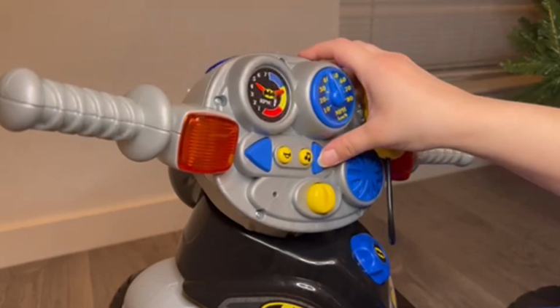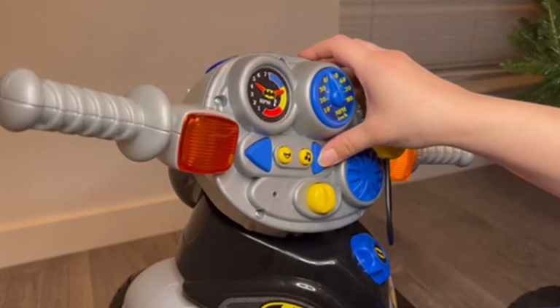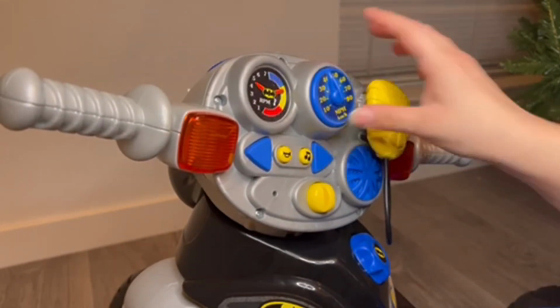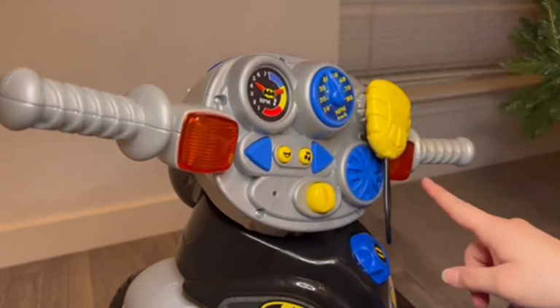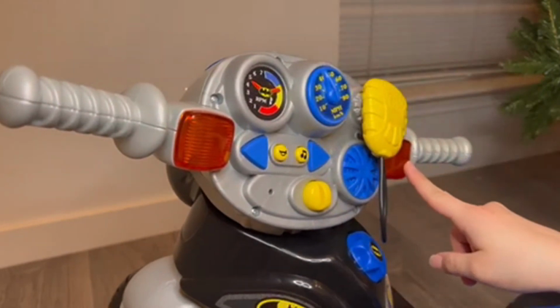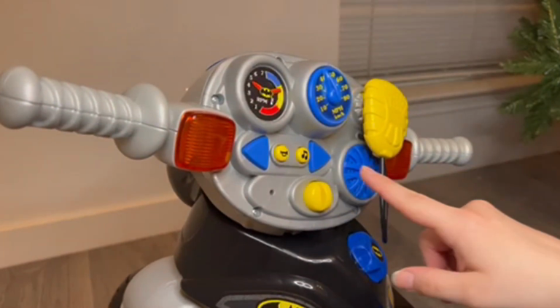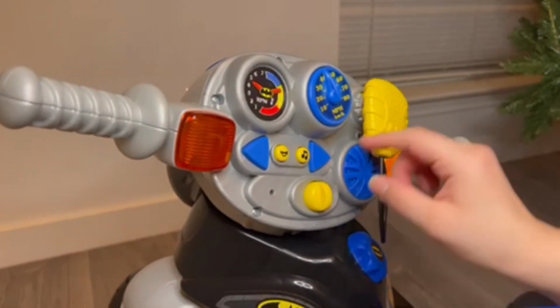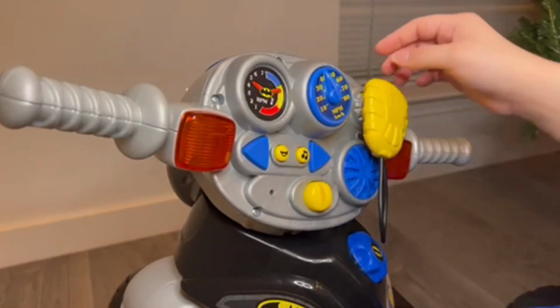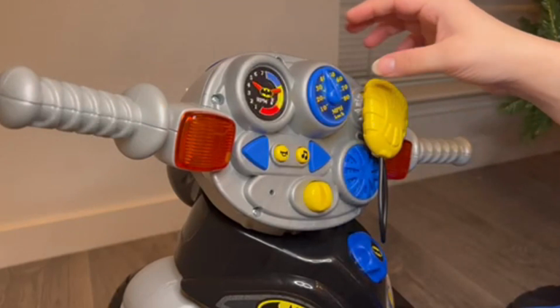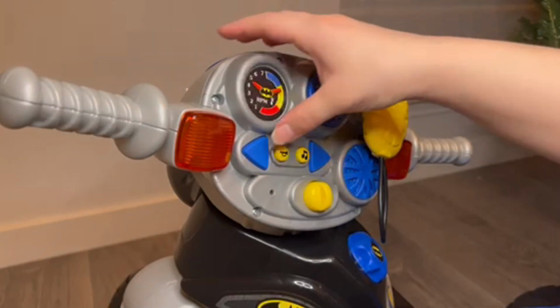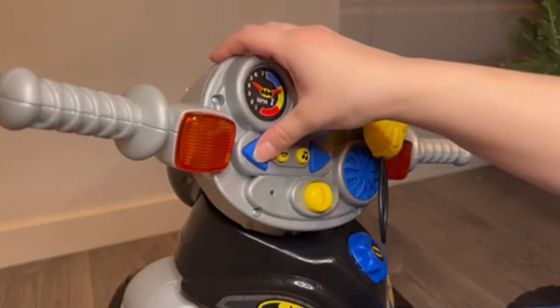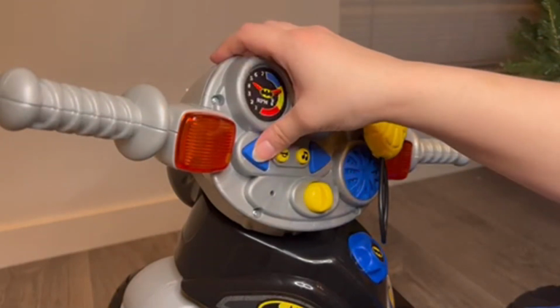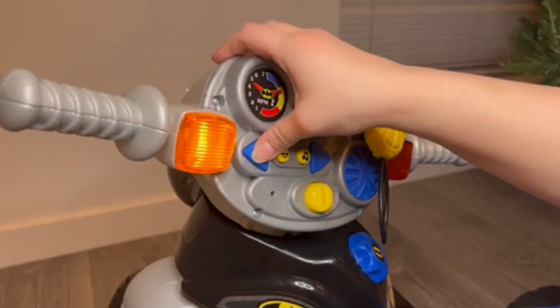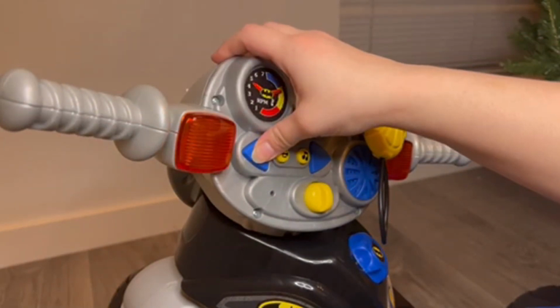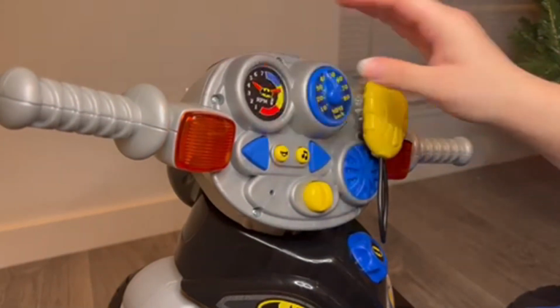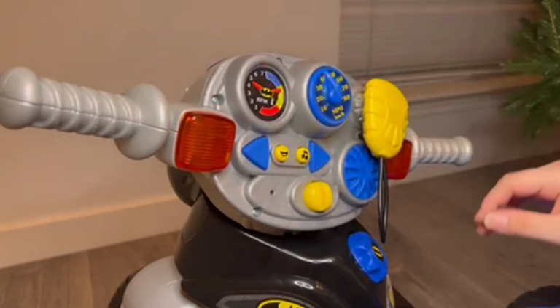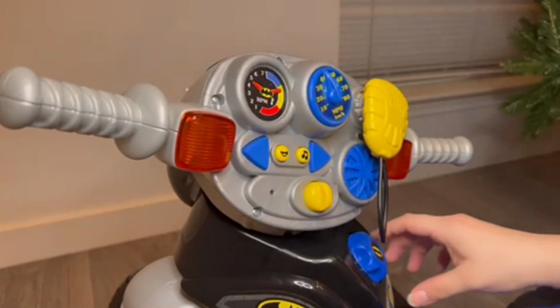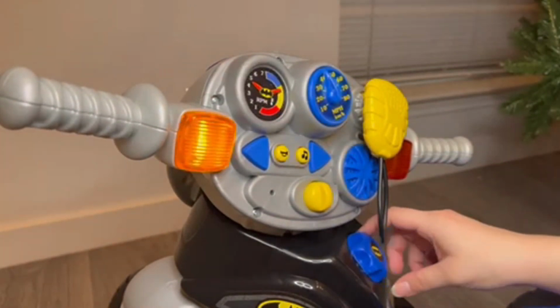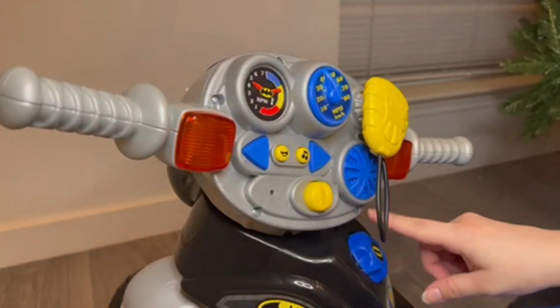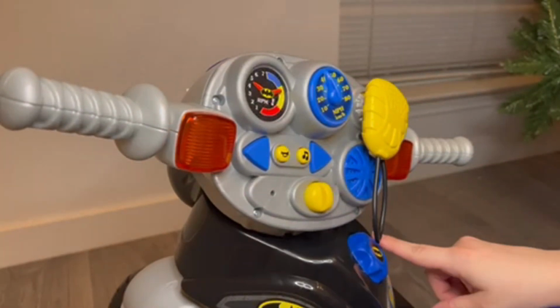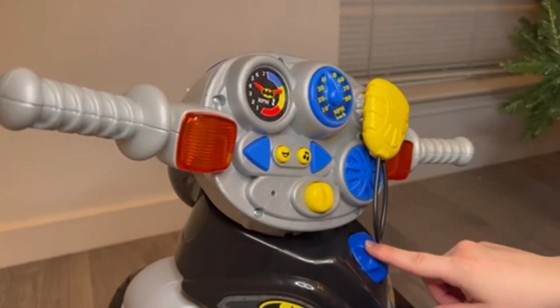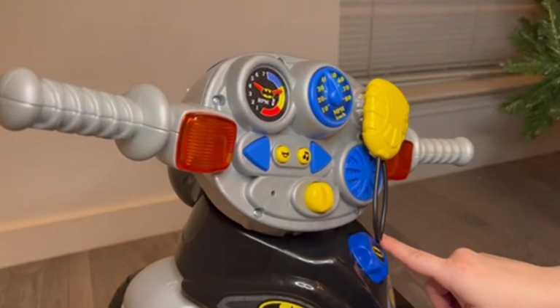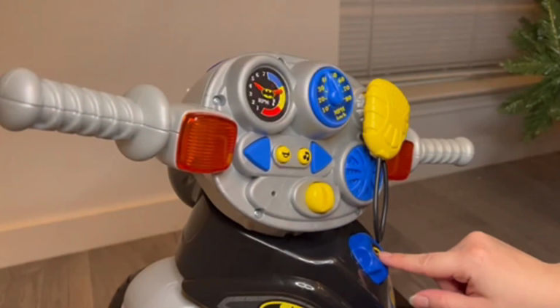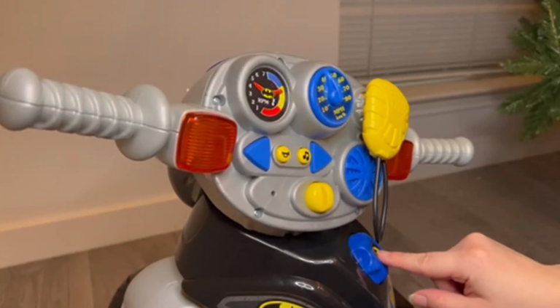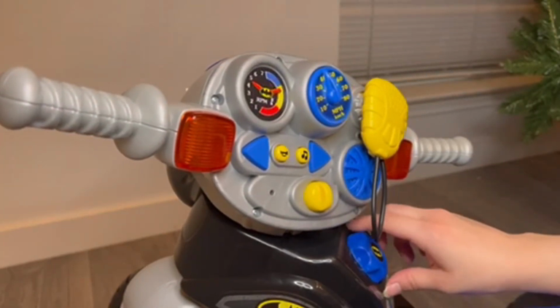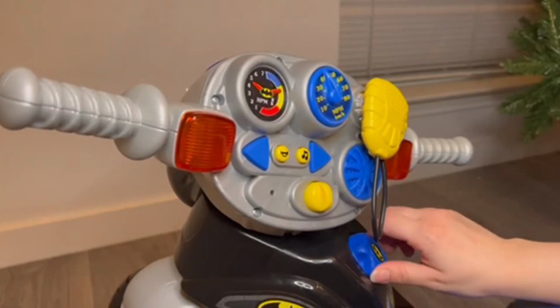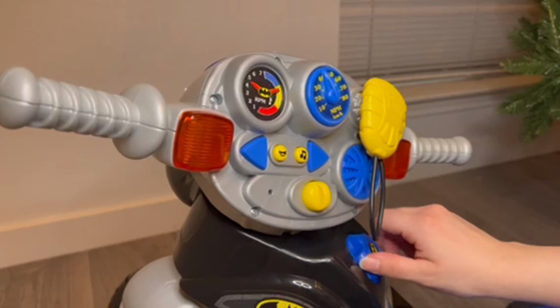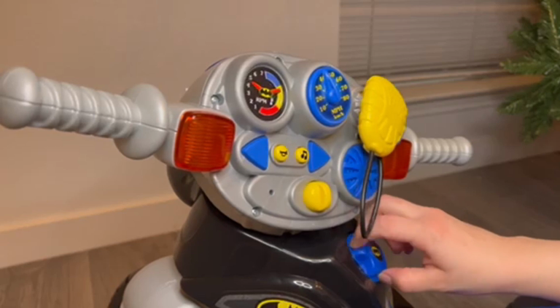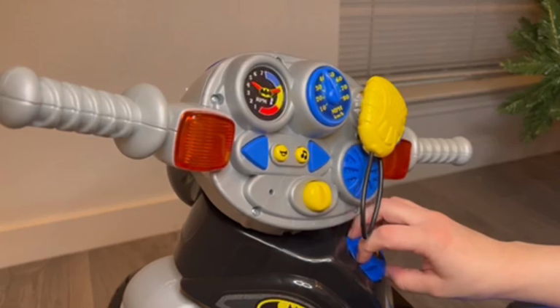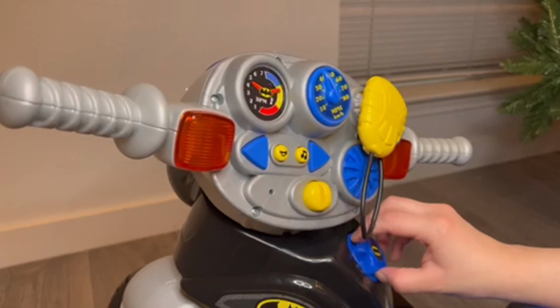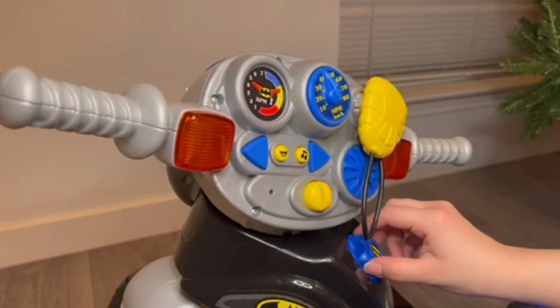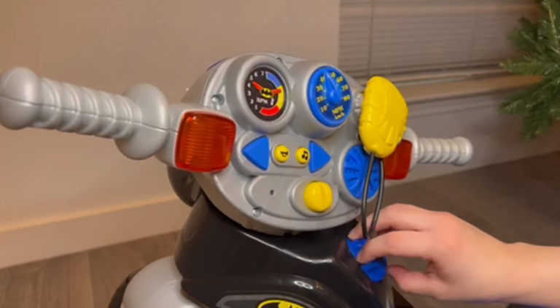Another cool one on here is just the blinkers — those really crack me up. The next one on here is going to be this little spin-out, which also just kind of clicks around.